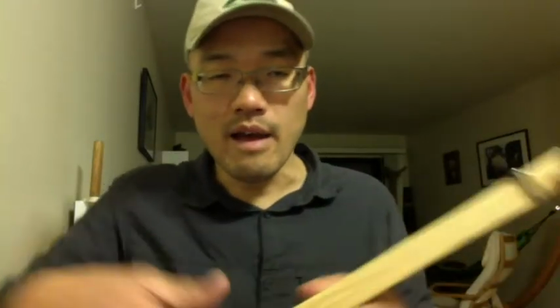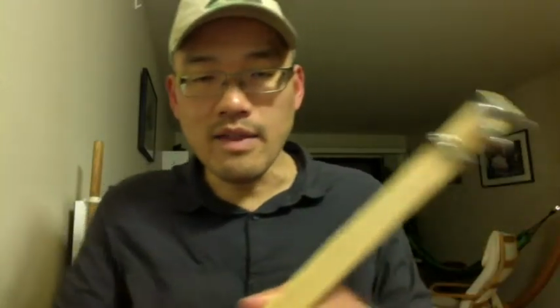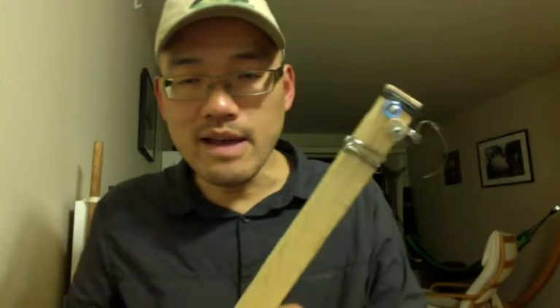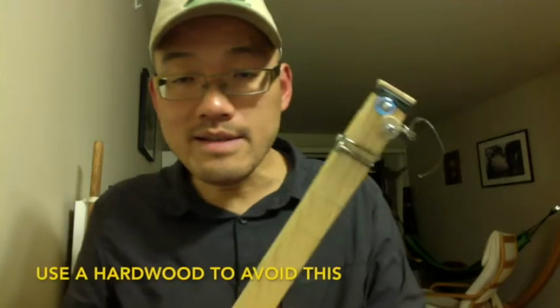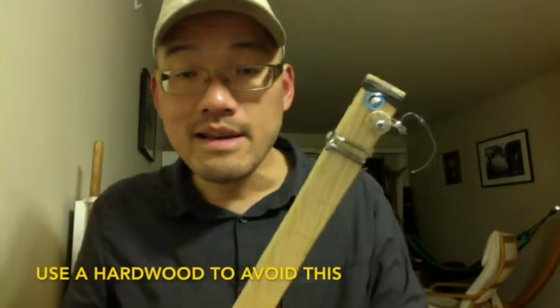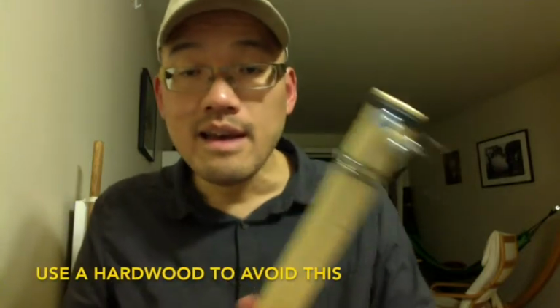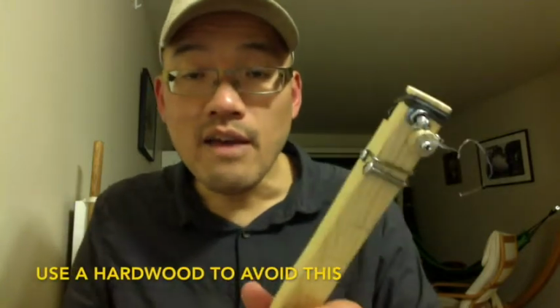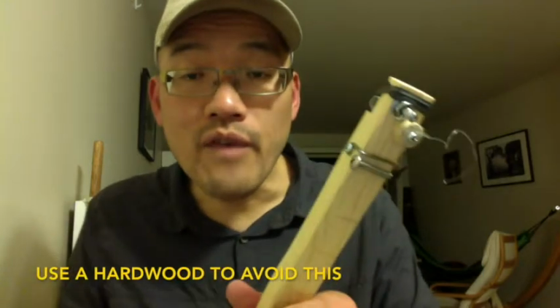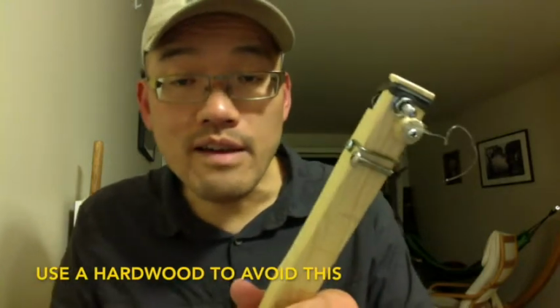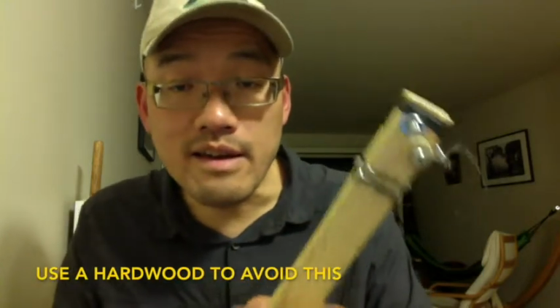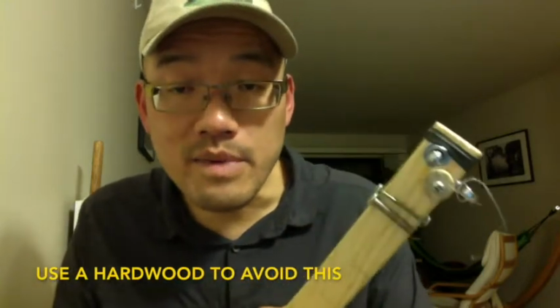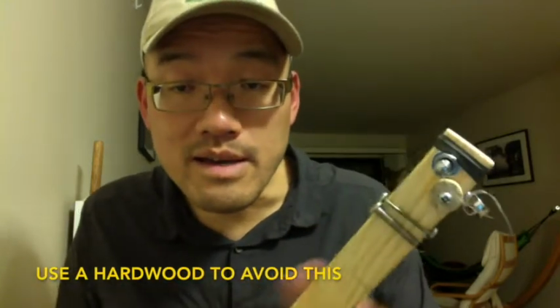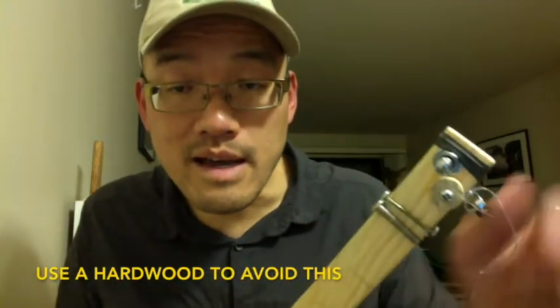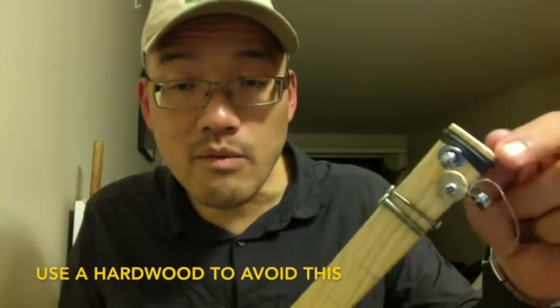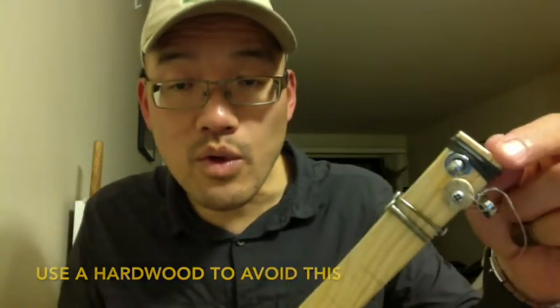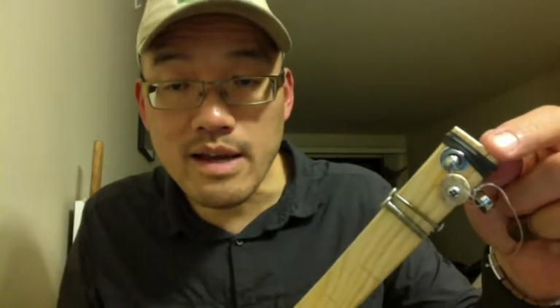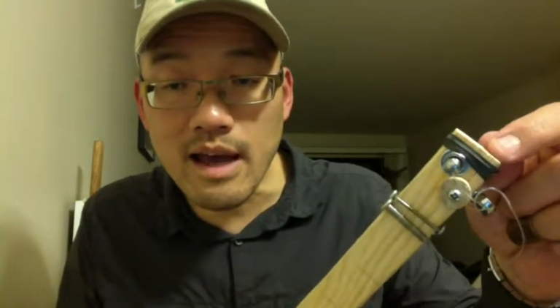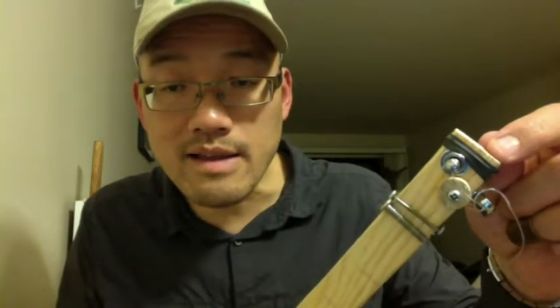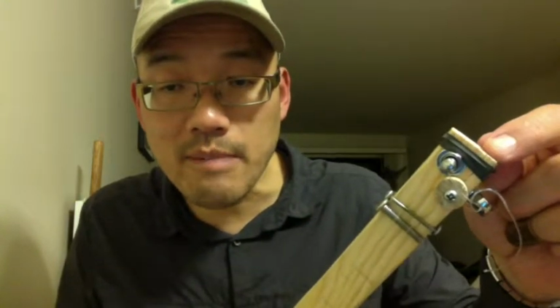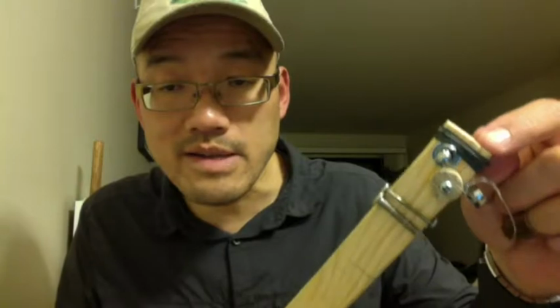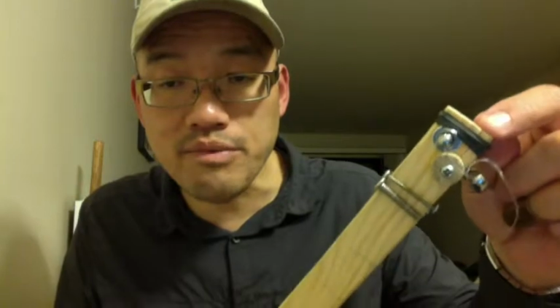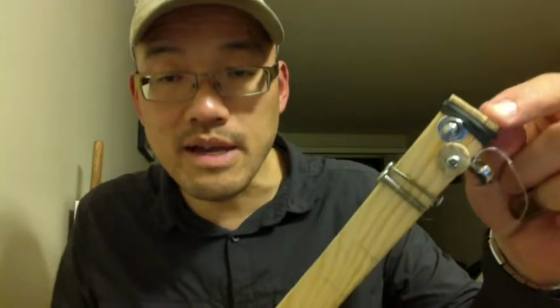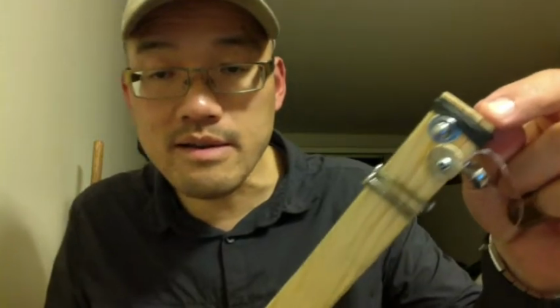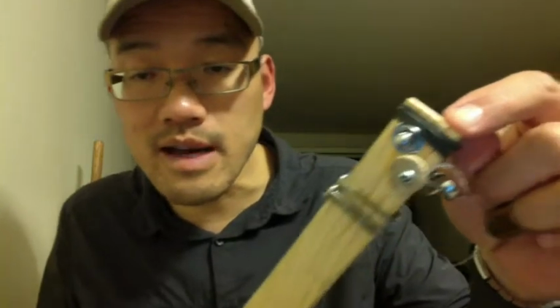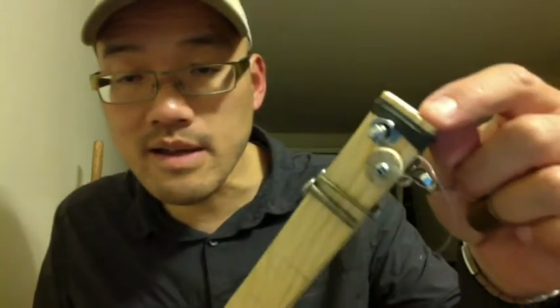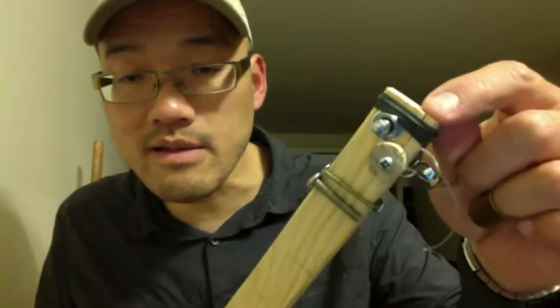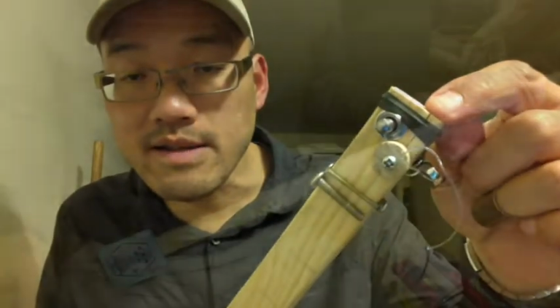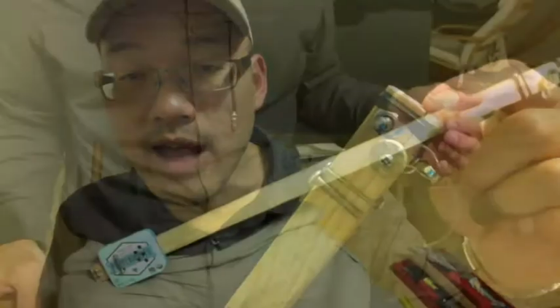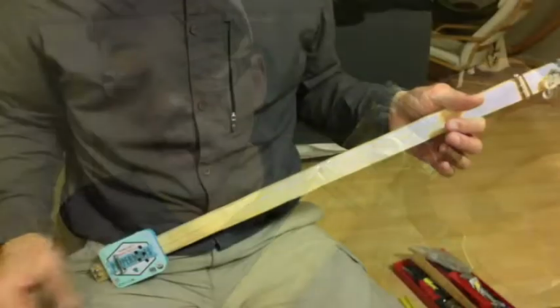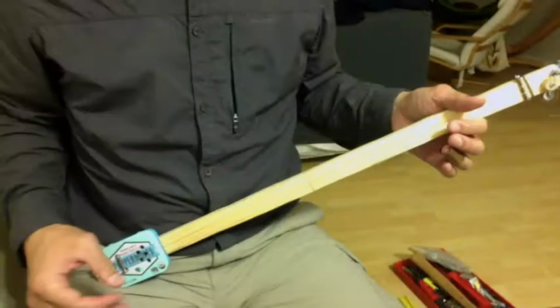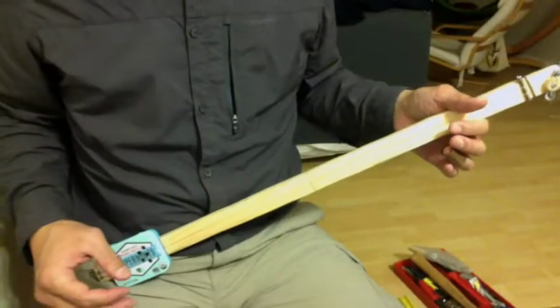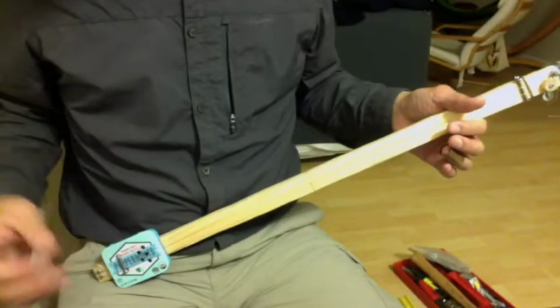There is a fail here because the wood at the top split — you can probably see that. Let's see how this thing sounds.